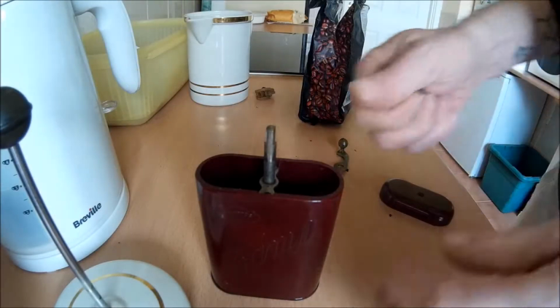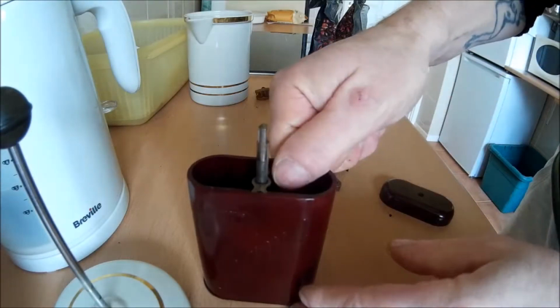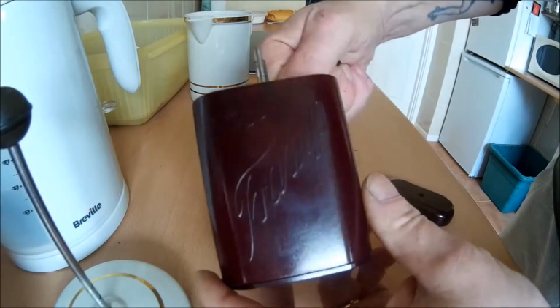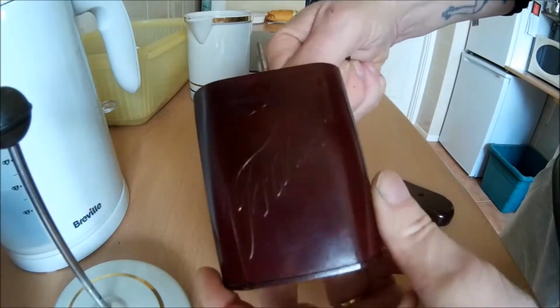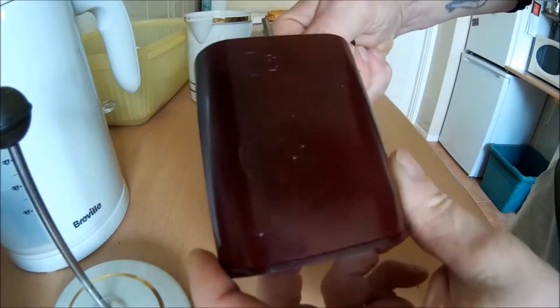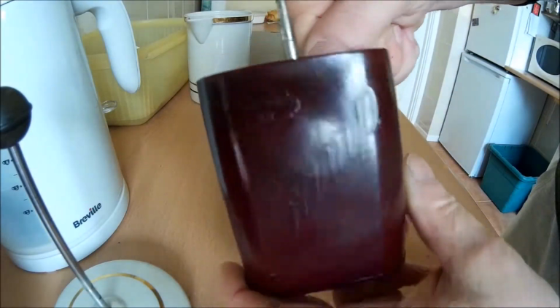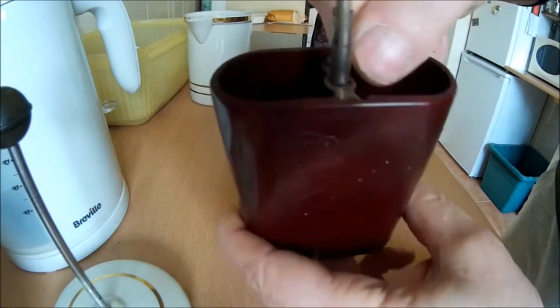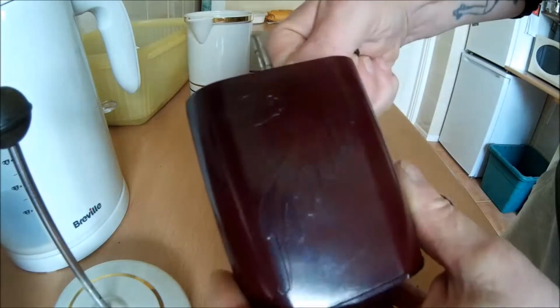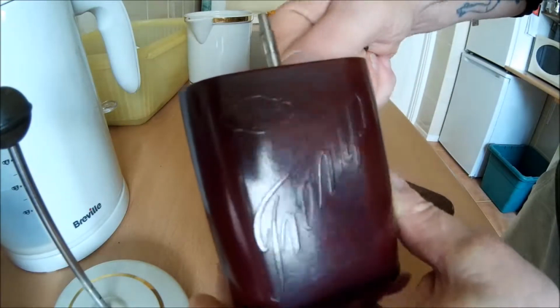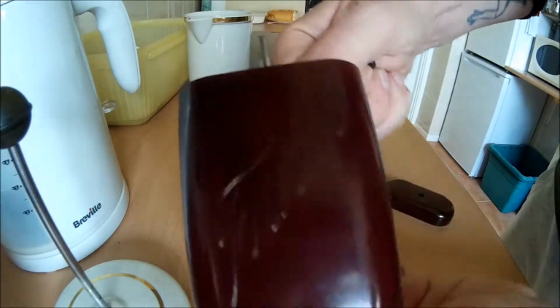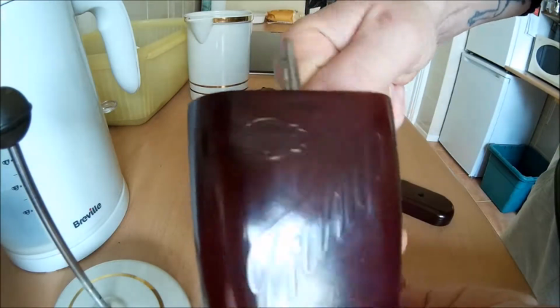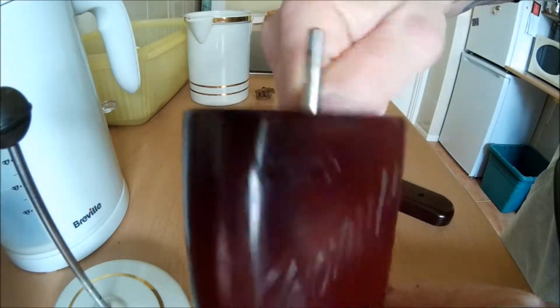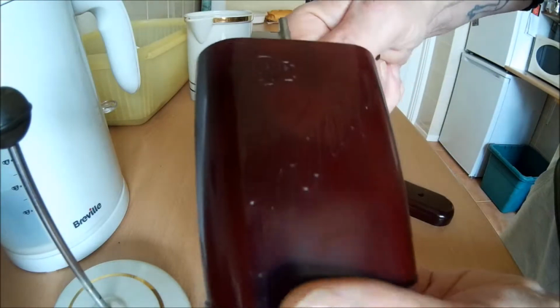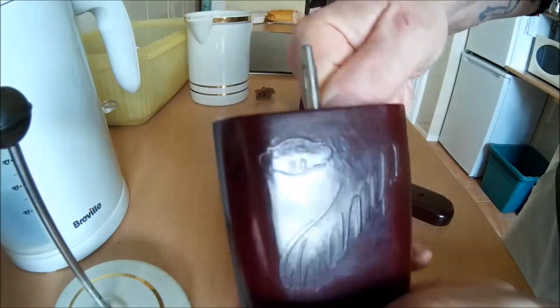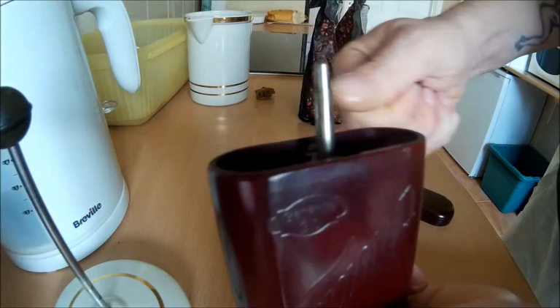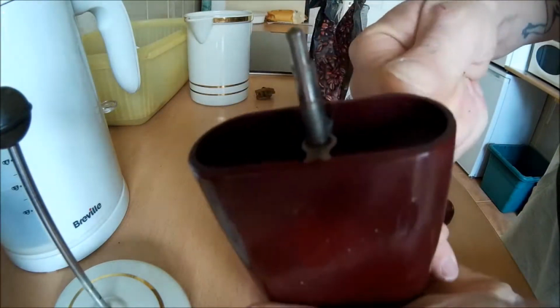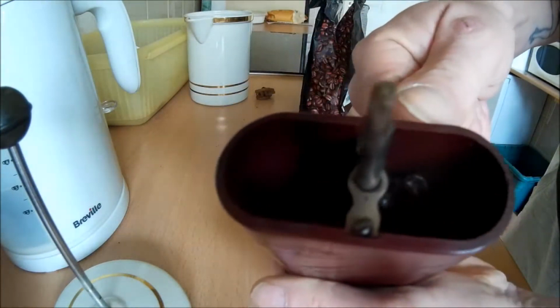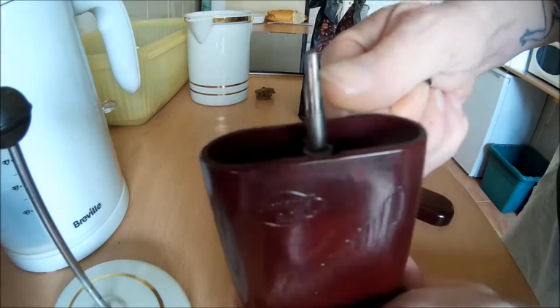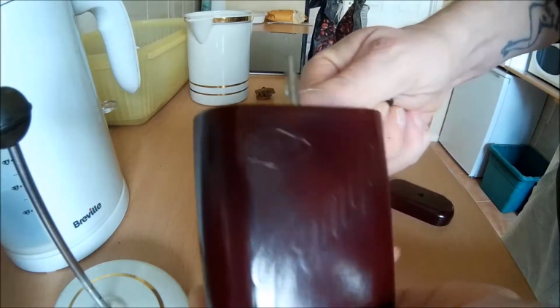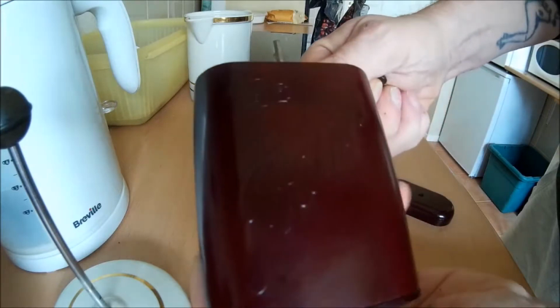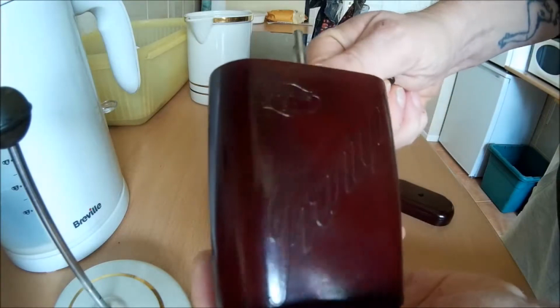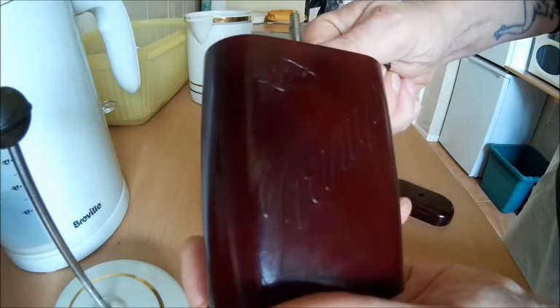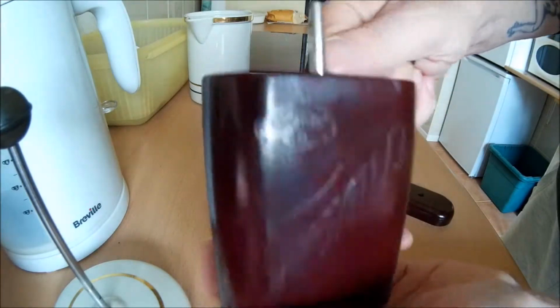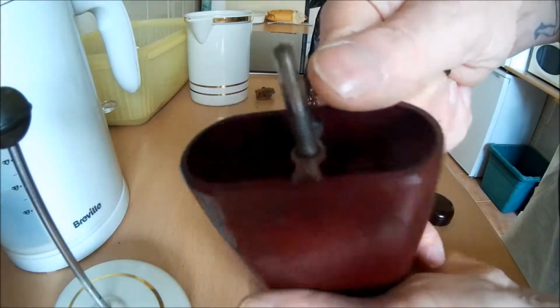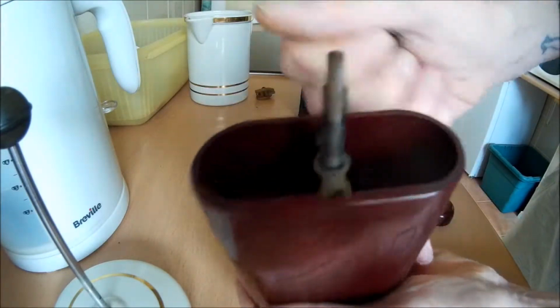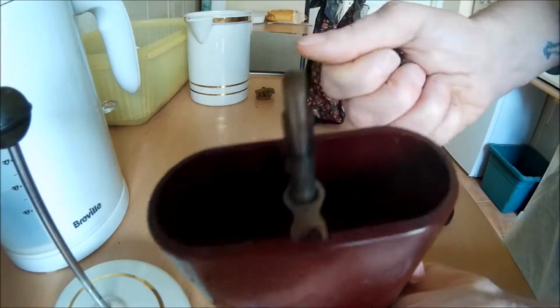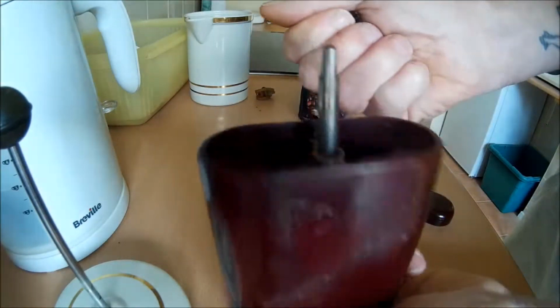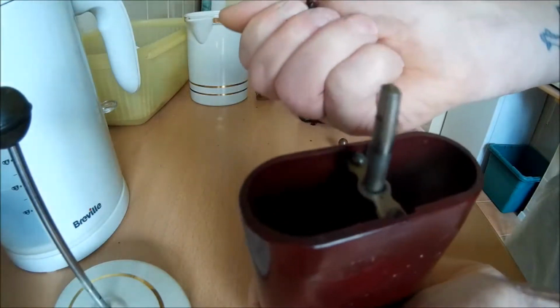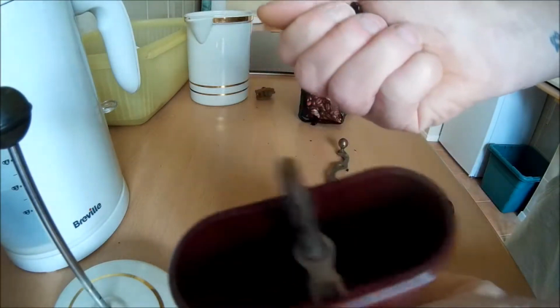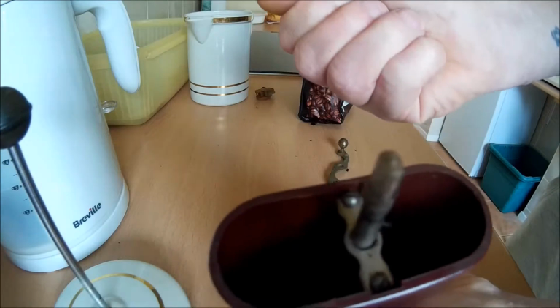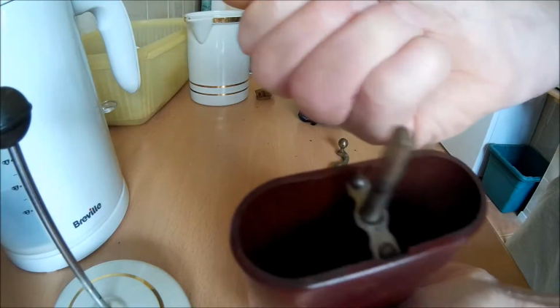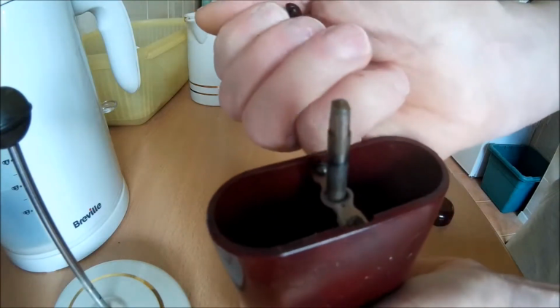This is a beautiful little piece we picked up at a military fair at the weekend. It's made of gorgeous colored cherry Bakelite and it's a German officer's — possibly pre-war — coffee grinder.